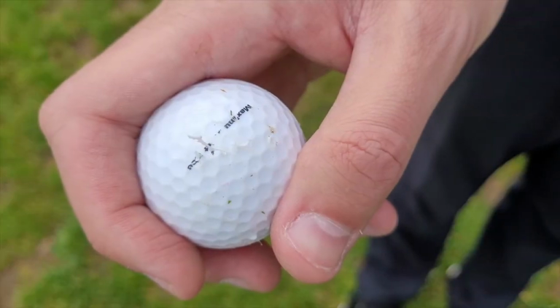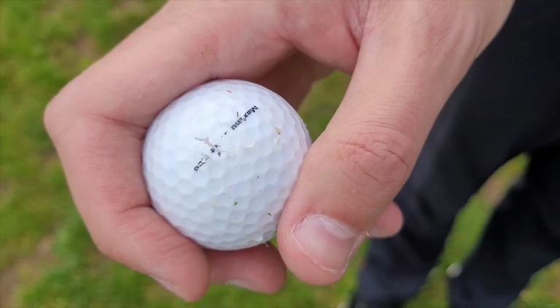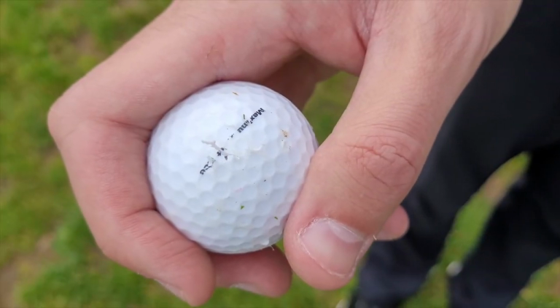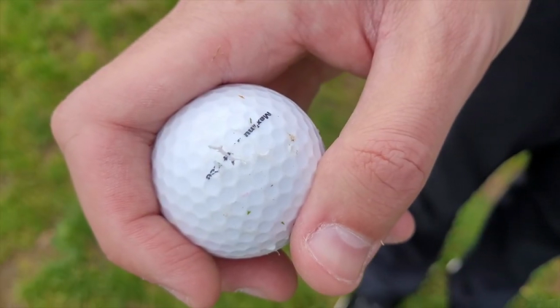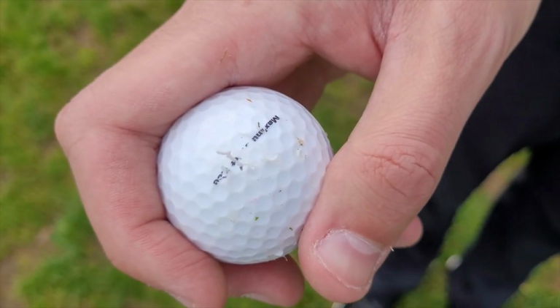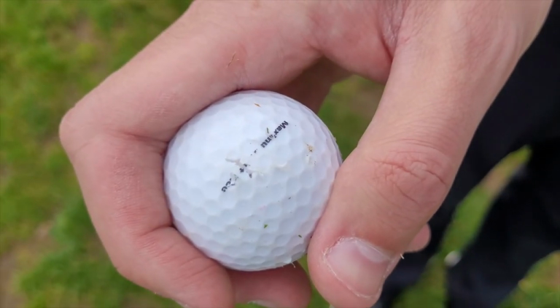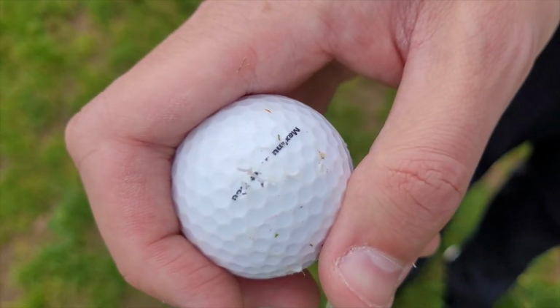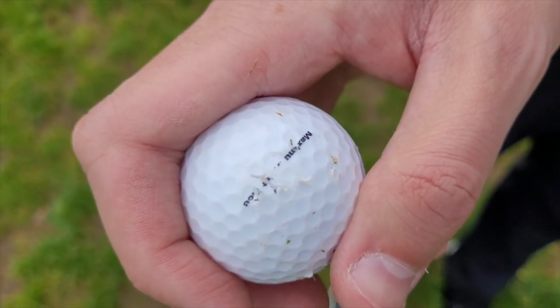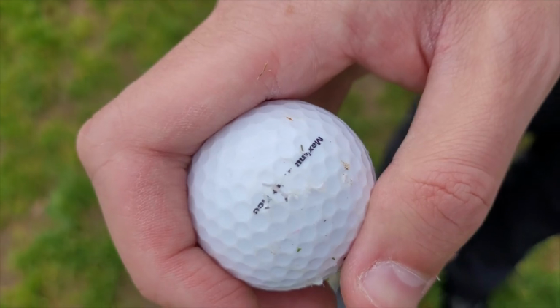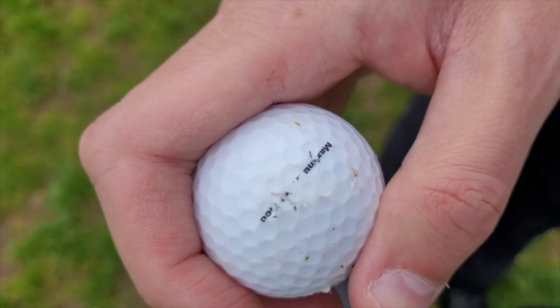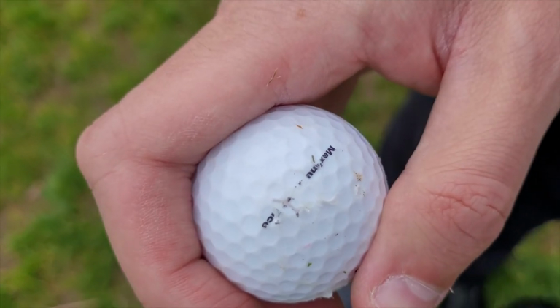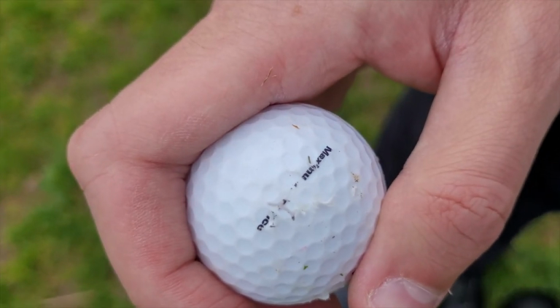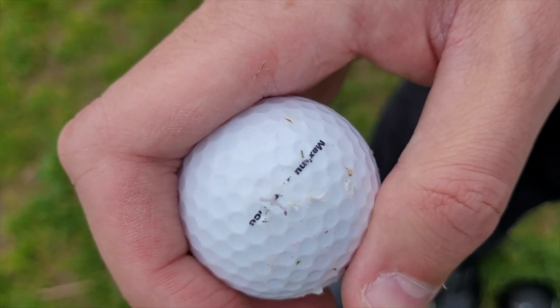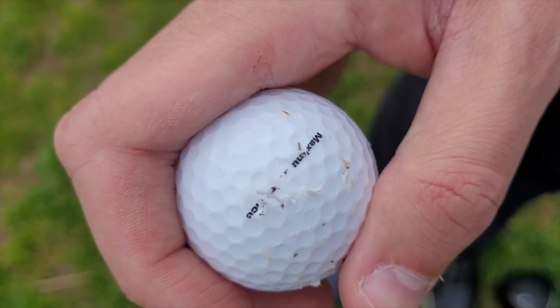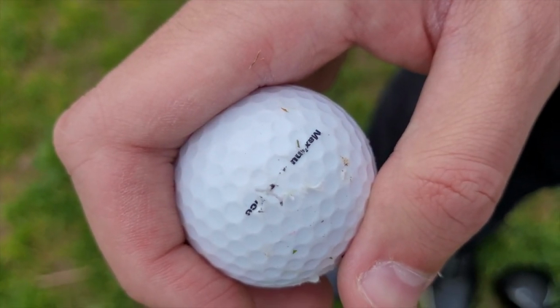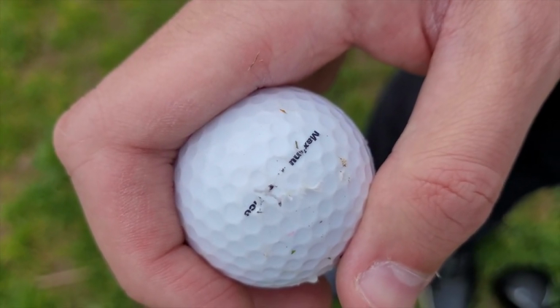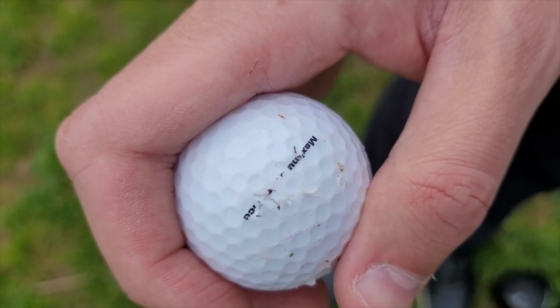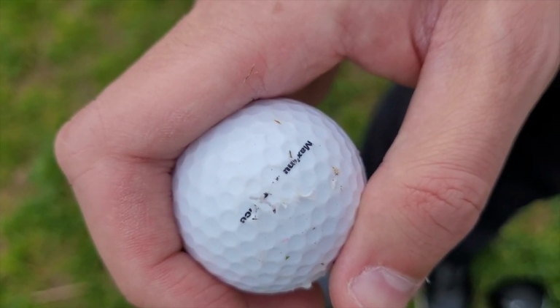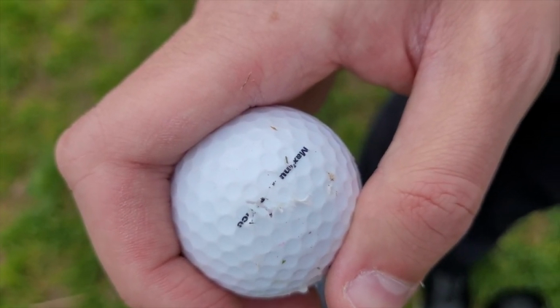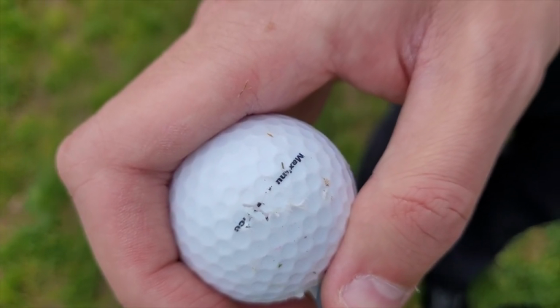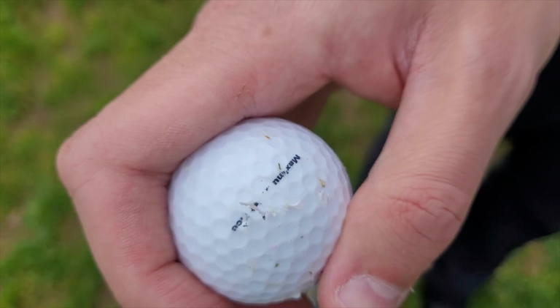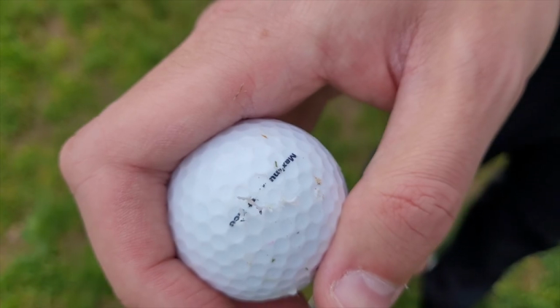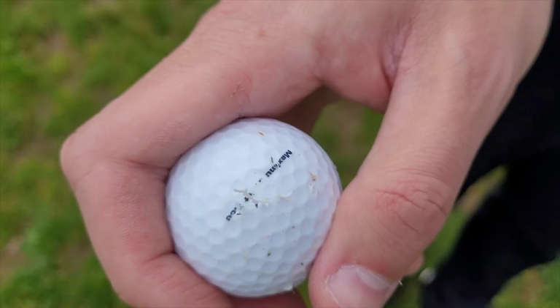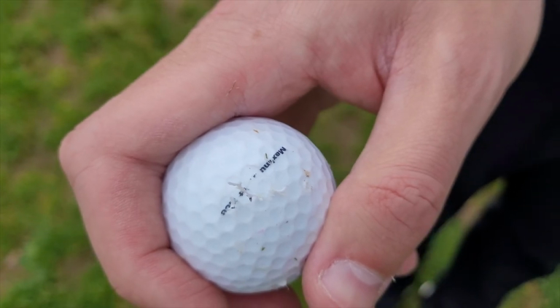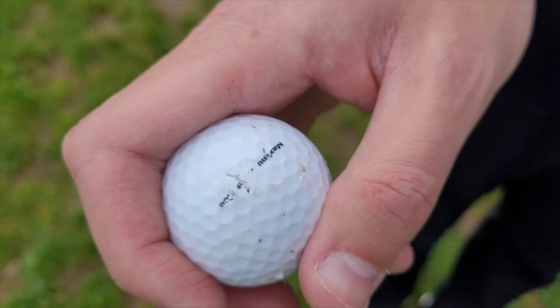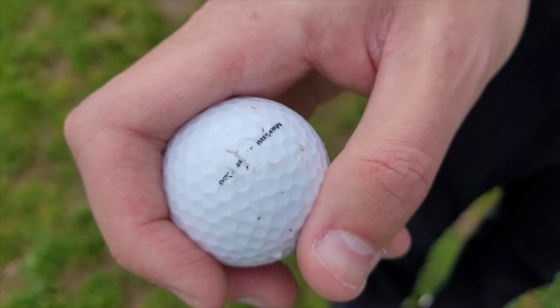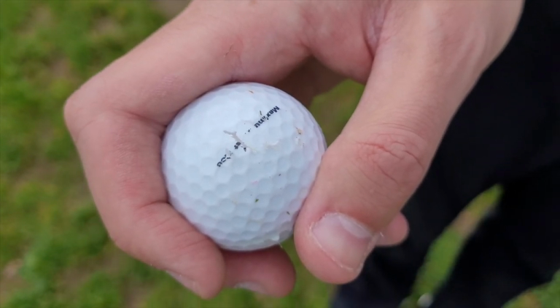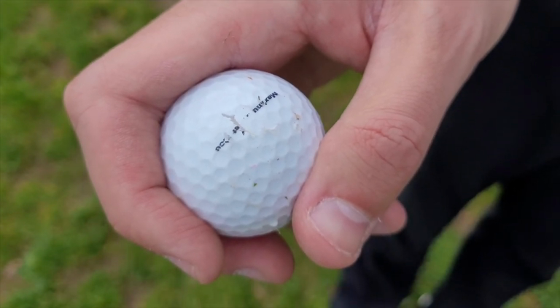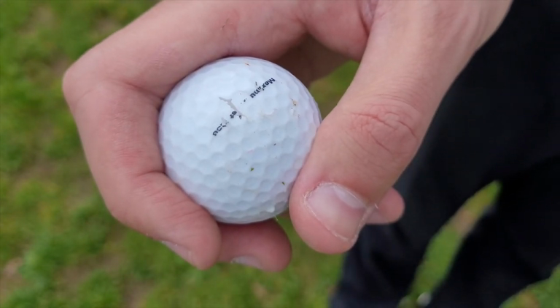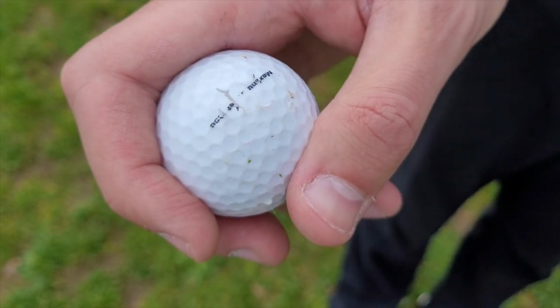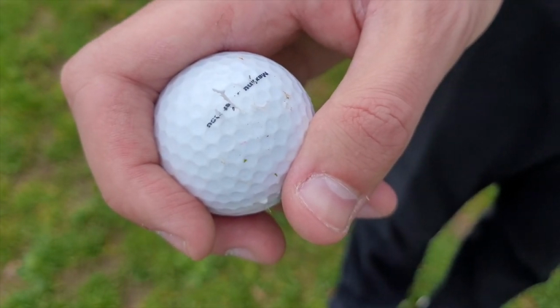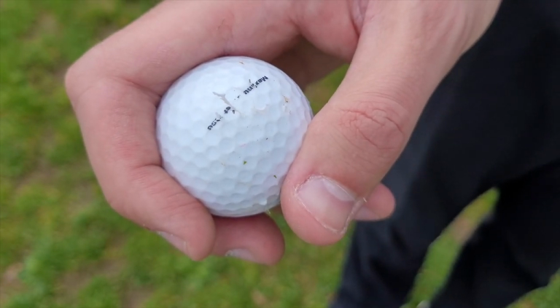However, our concern is how much the face tears up the golf ball. If you are someone who uses a premium branded ball then be aware that just one ball might not make the whole round.